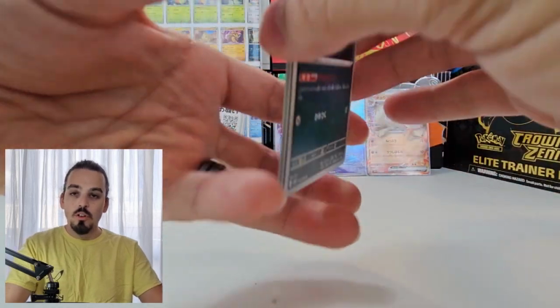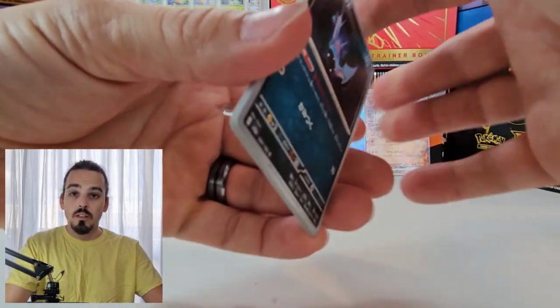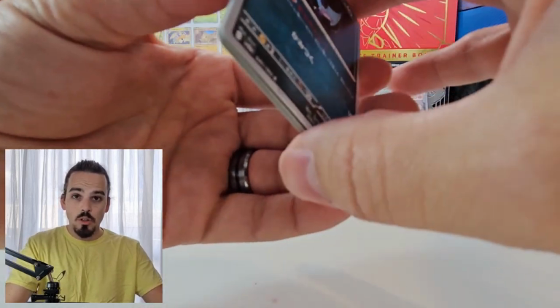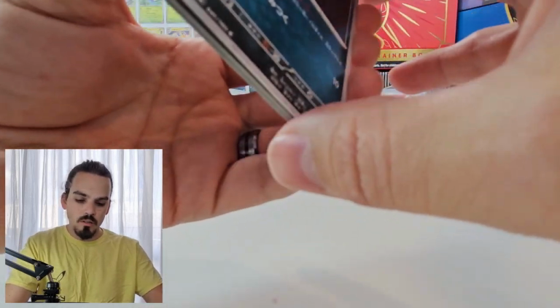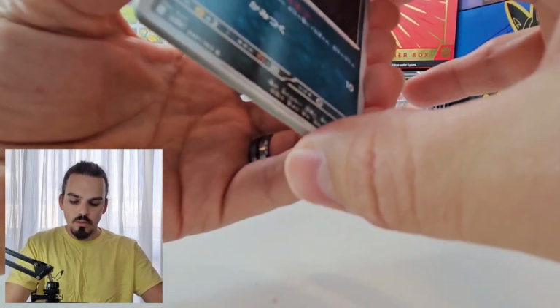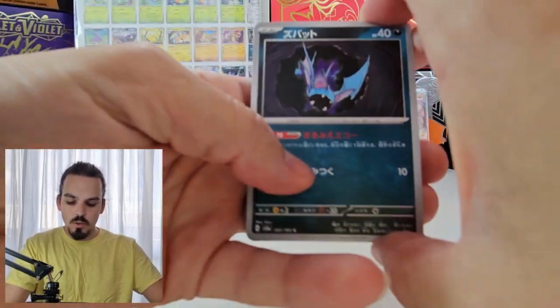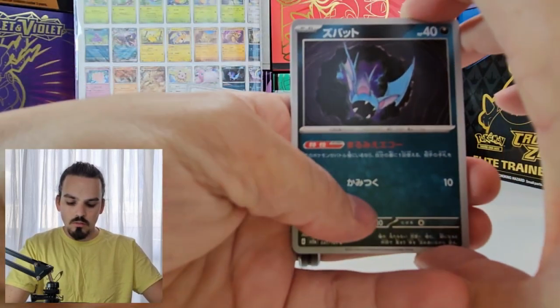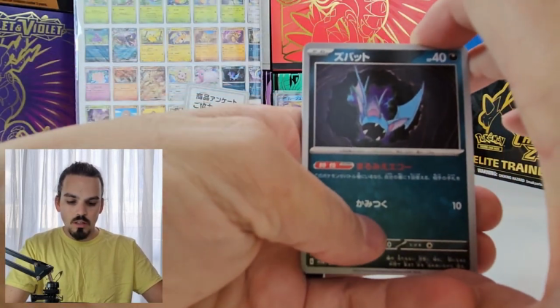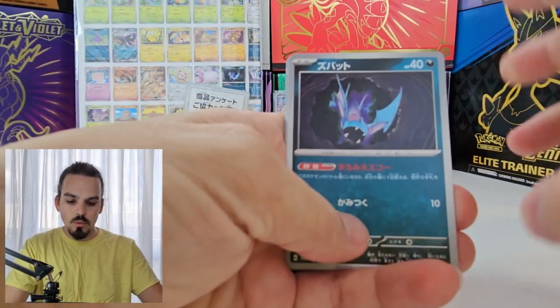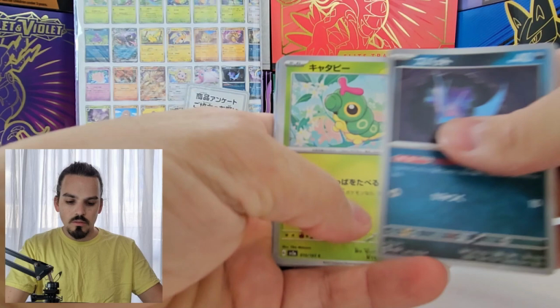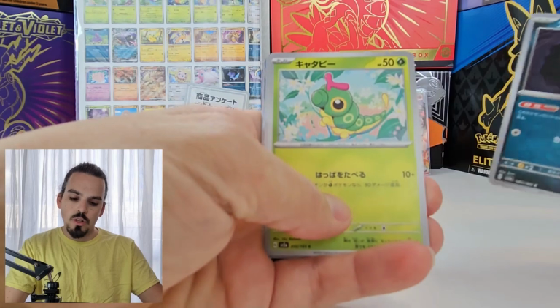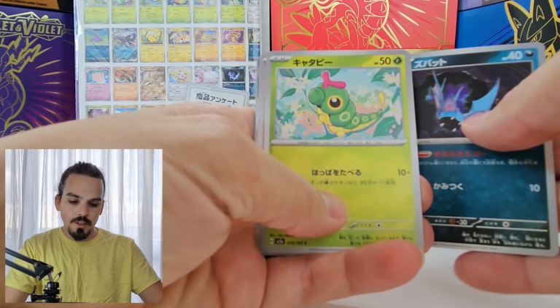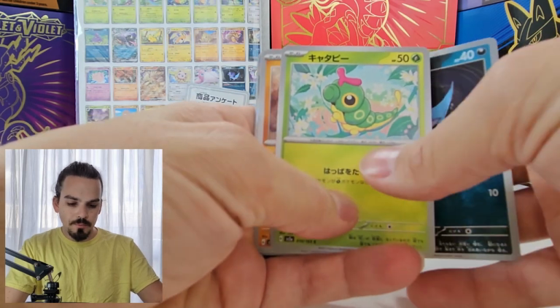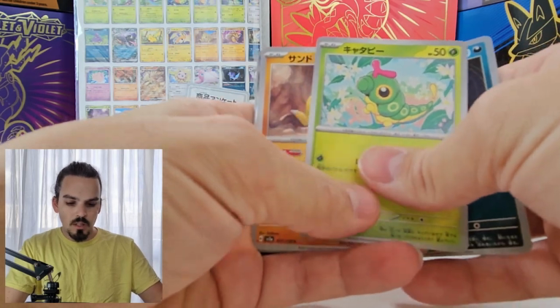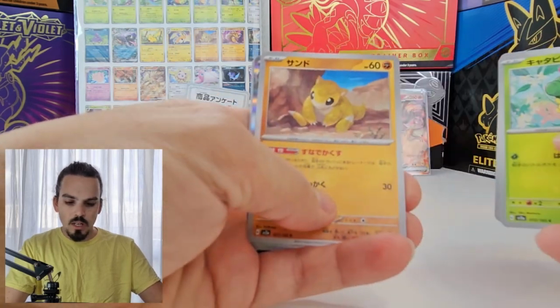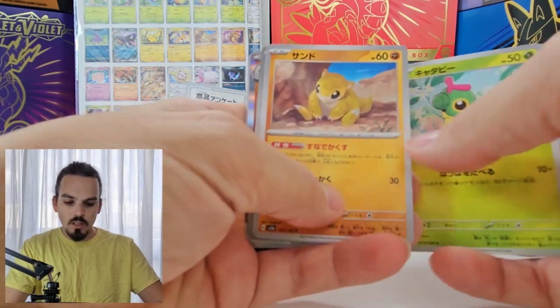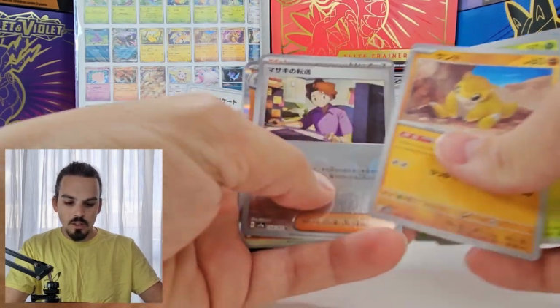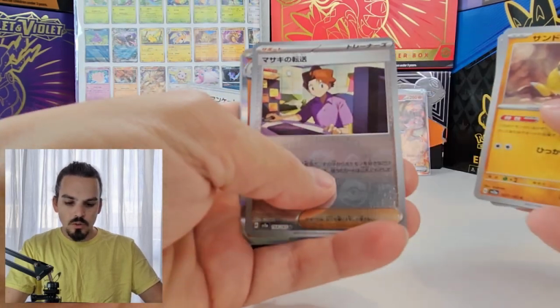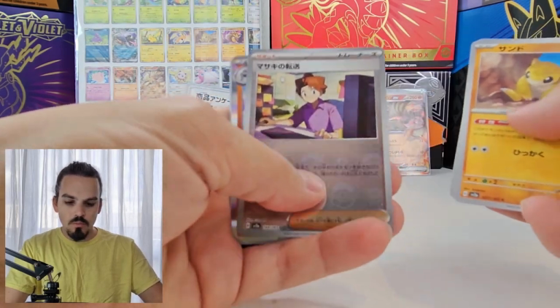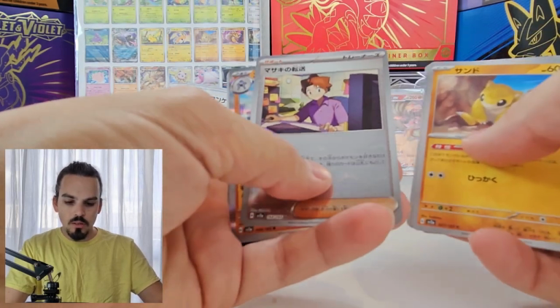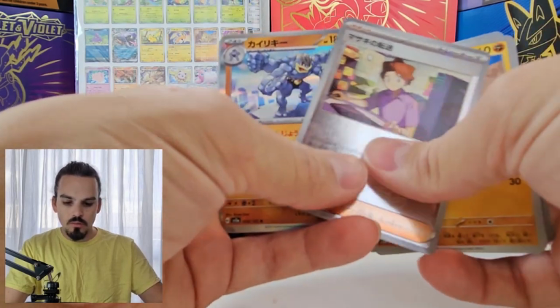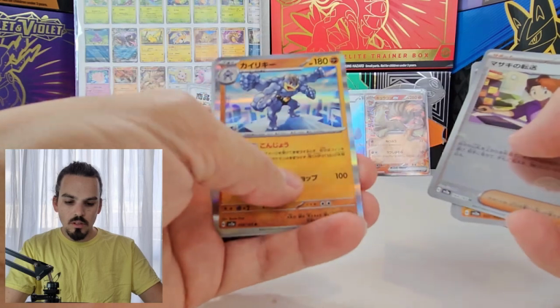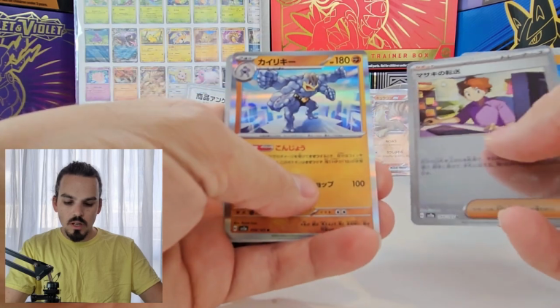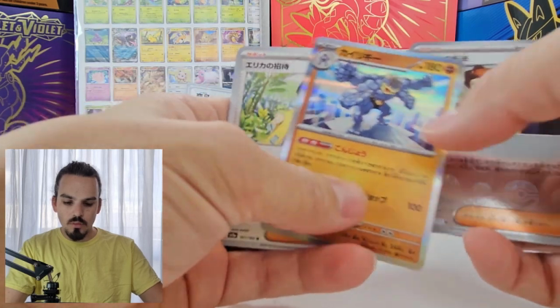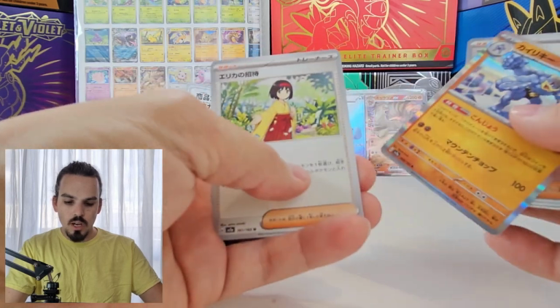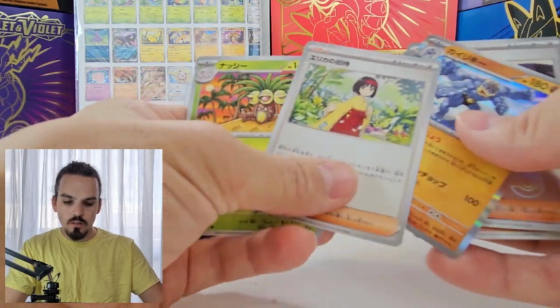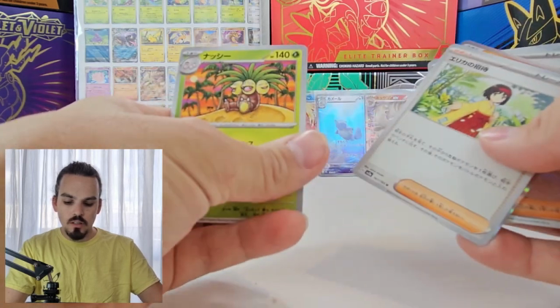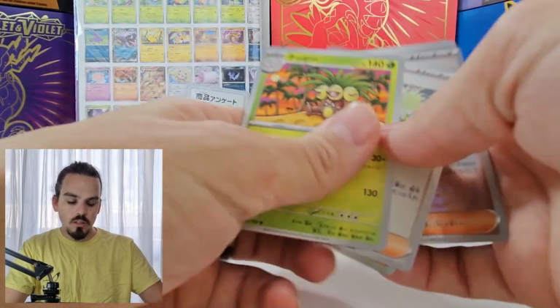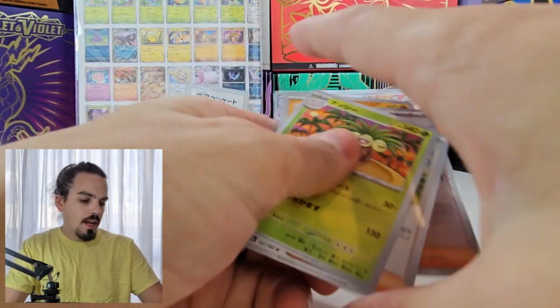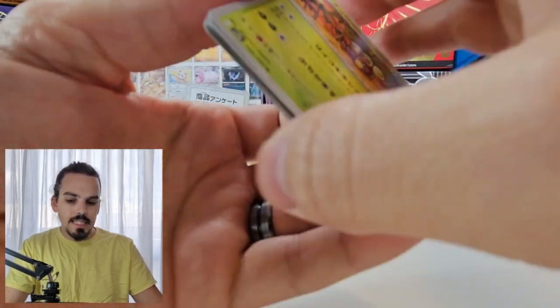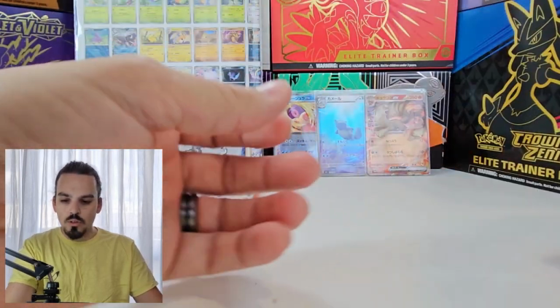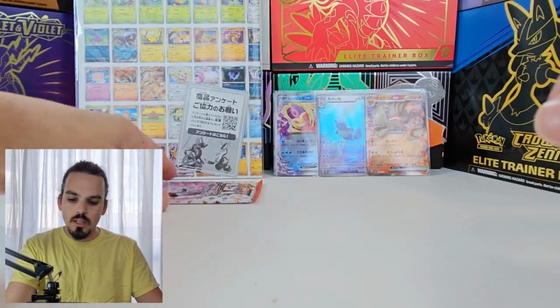But can we pull a Blastoise? Or a God Pack? Let's pull a God Pack. Here we go. Zubat — oh, no God Pack. Oh well. Caterpie, Sandshrew, Bill, Machamp, Erika, and Exeggutor.